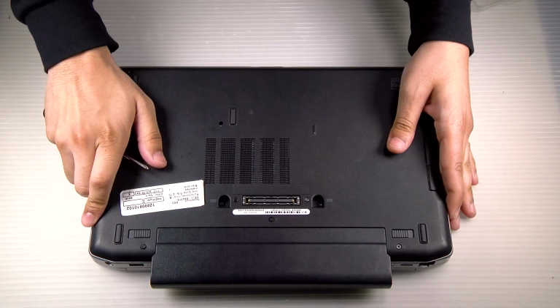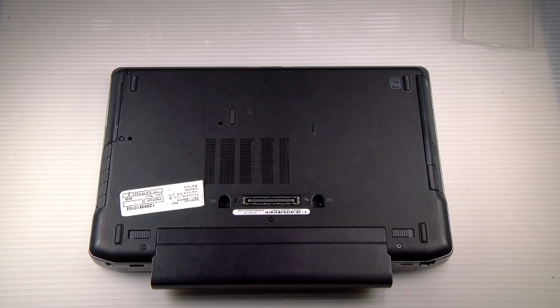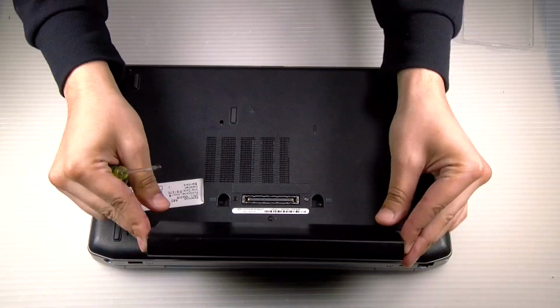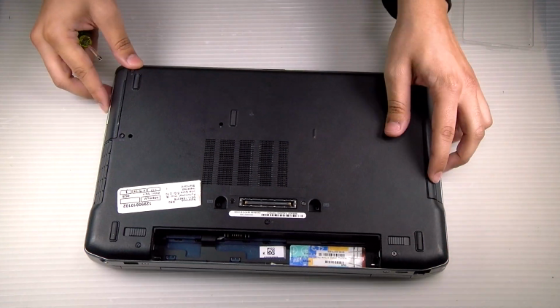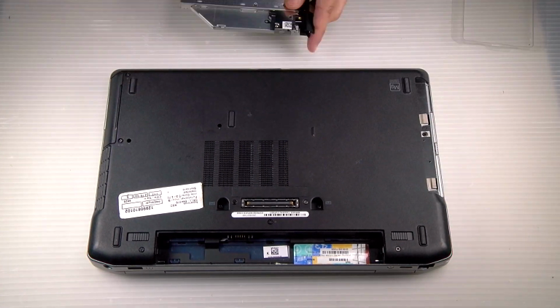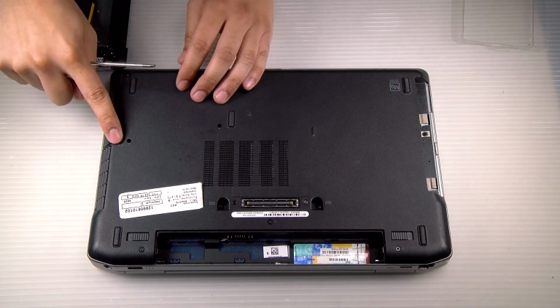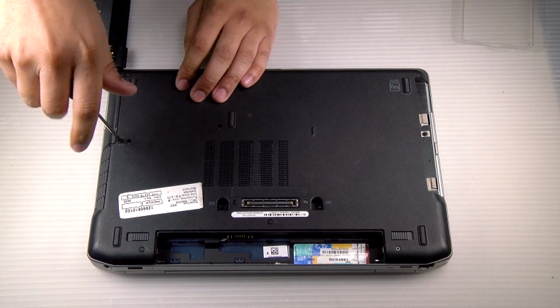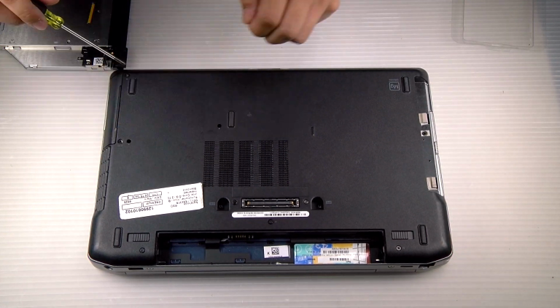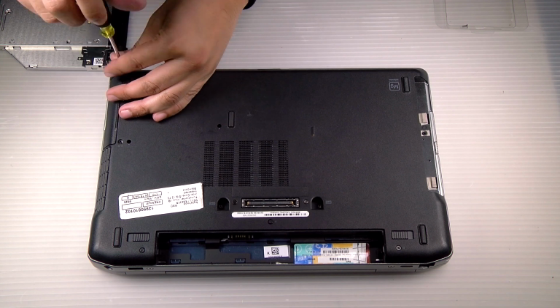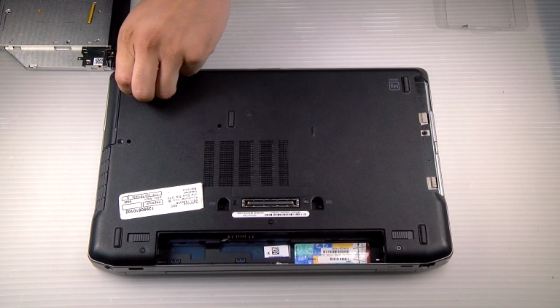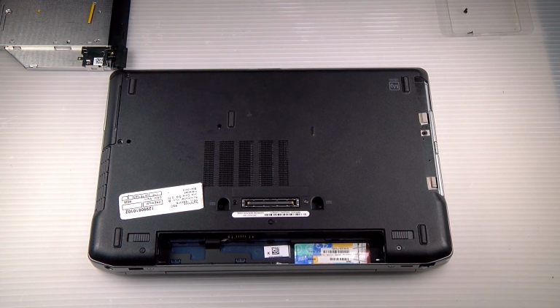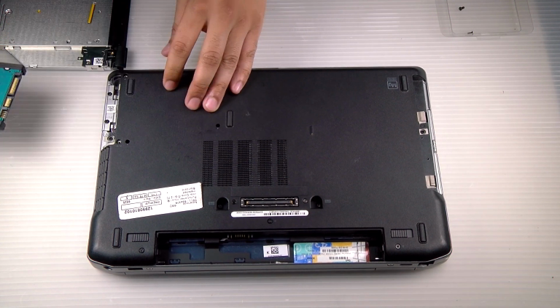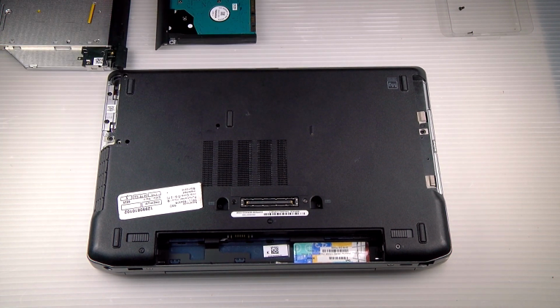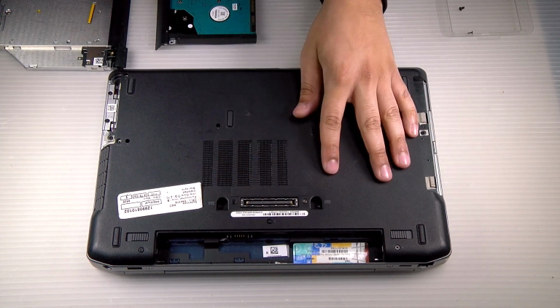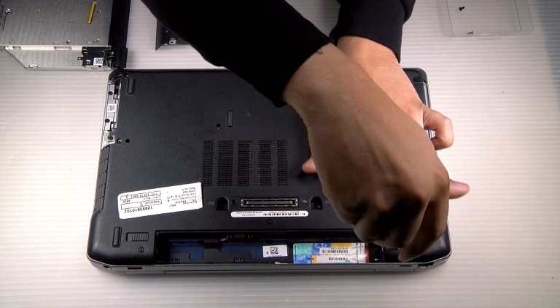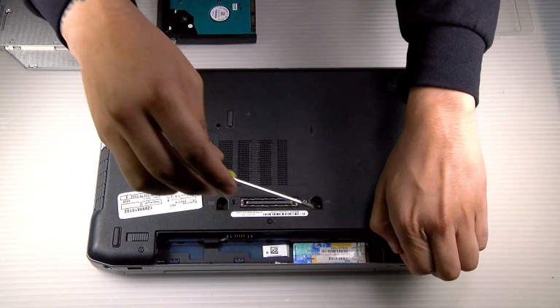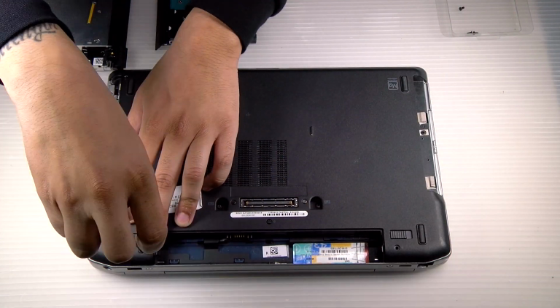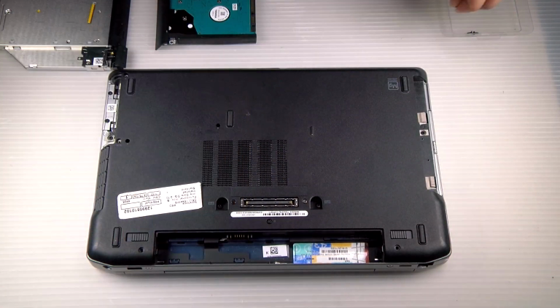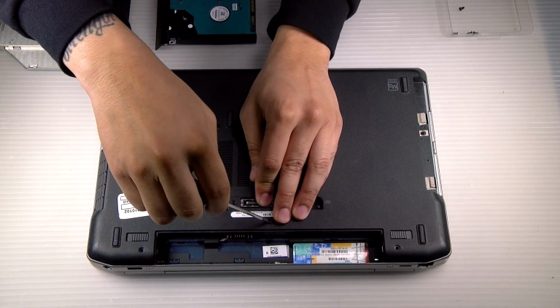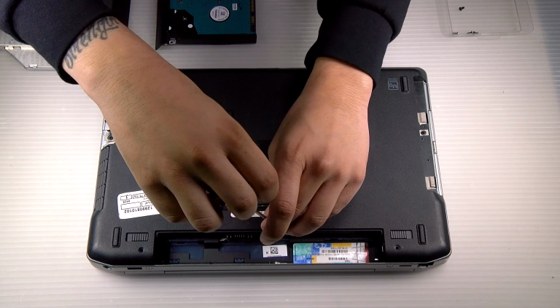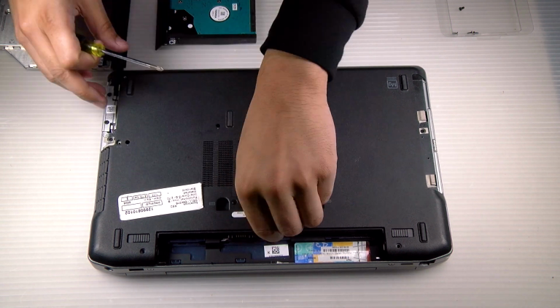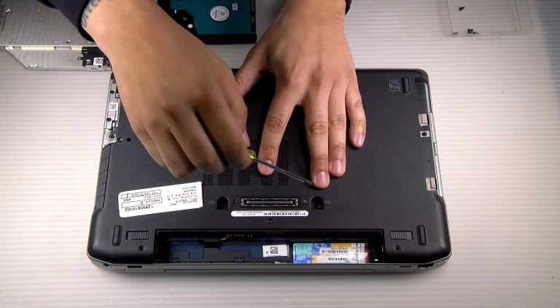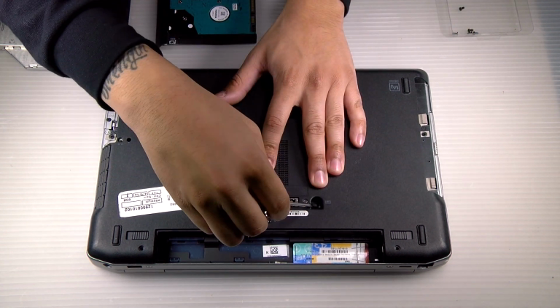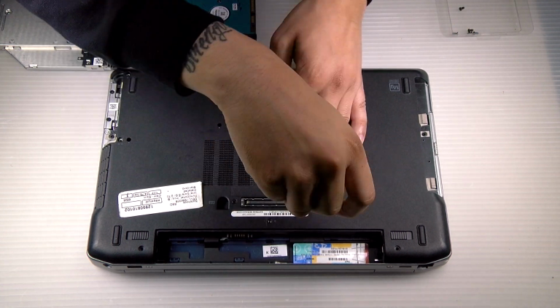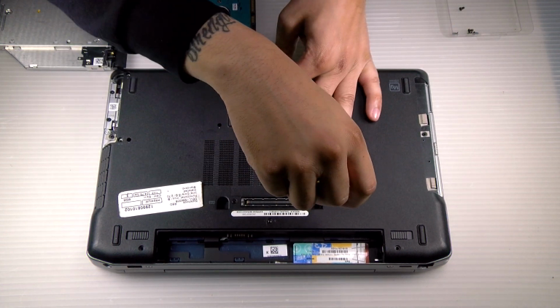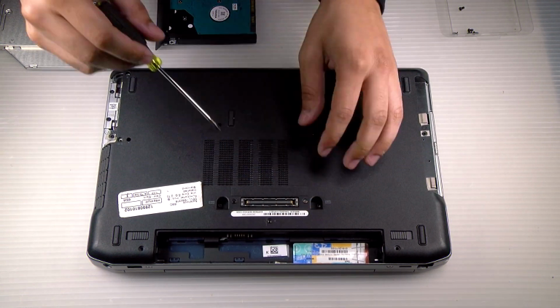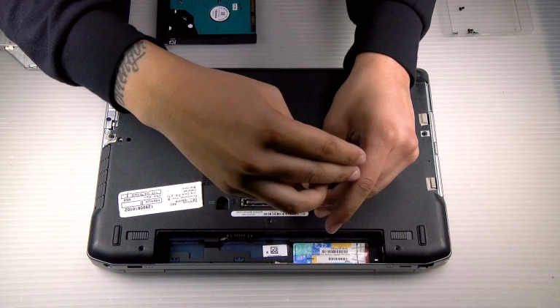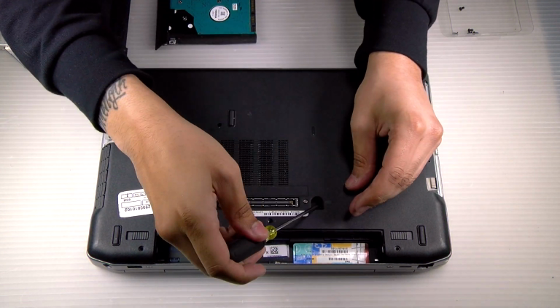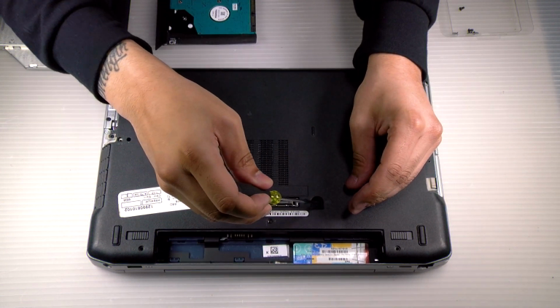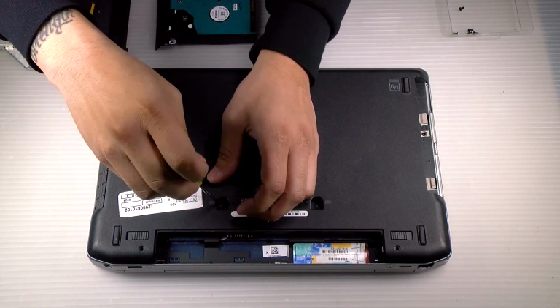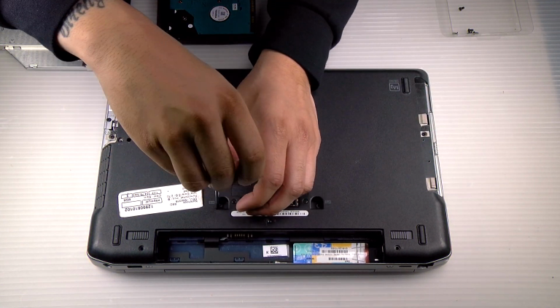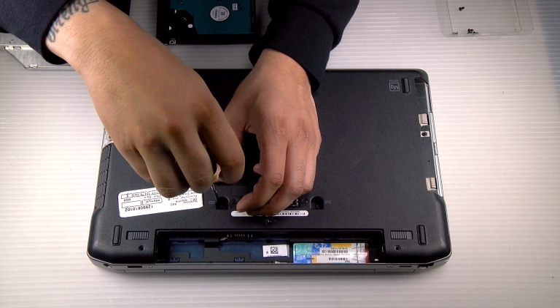First thing you want to do is flip it over and remove the SD card, hard drive, and battery. I'll put that video in the top right corner. There'll be five remaining screws — remove them, and then the bottom plate.